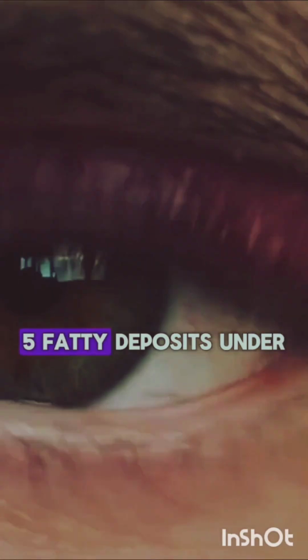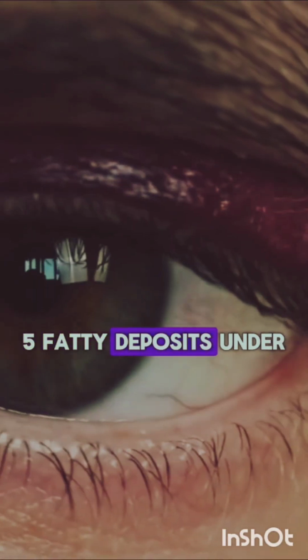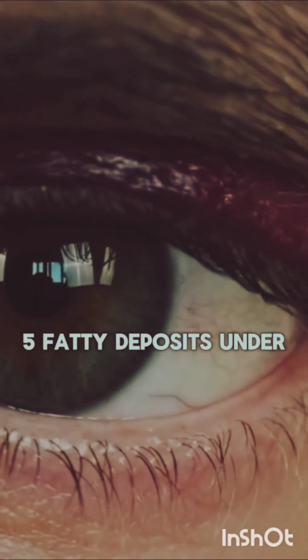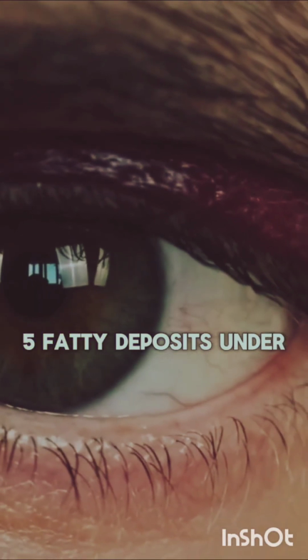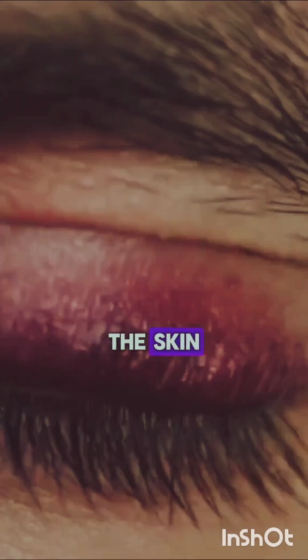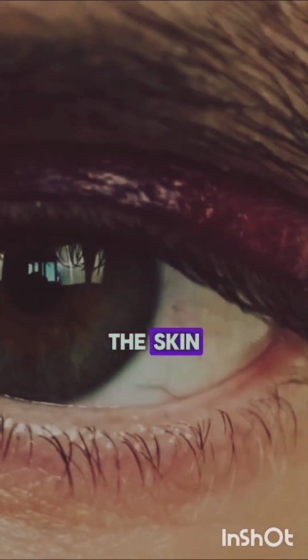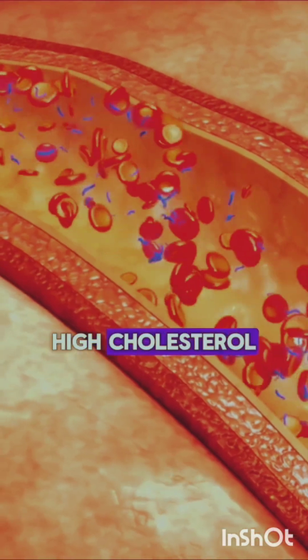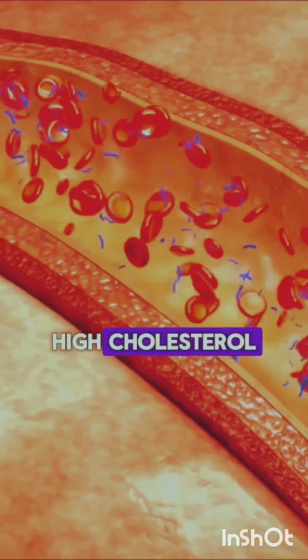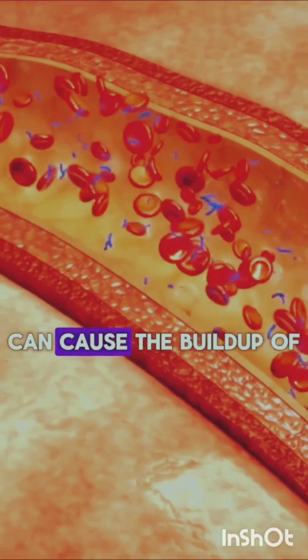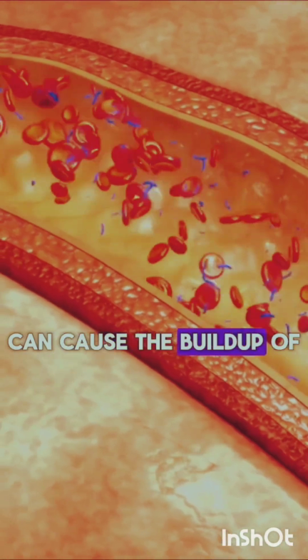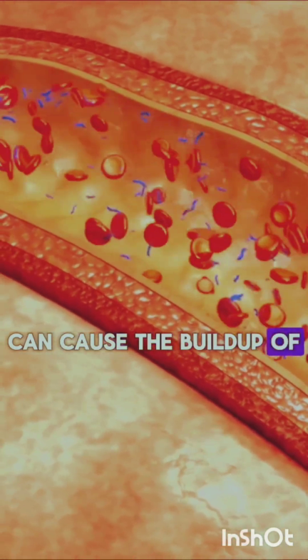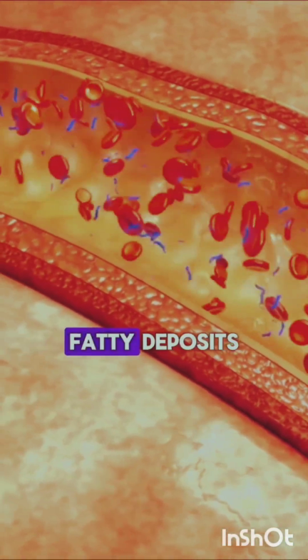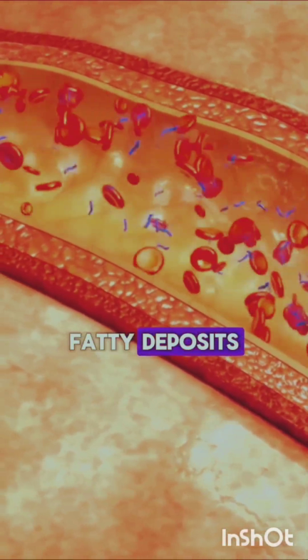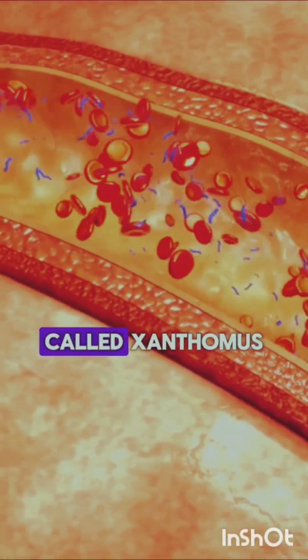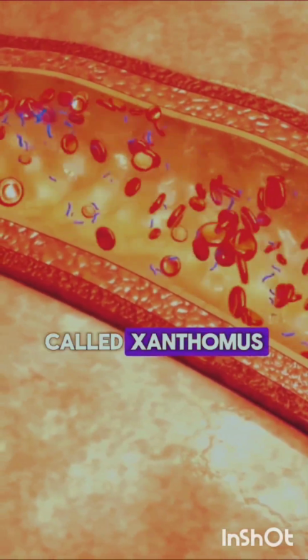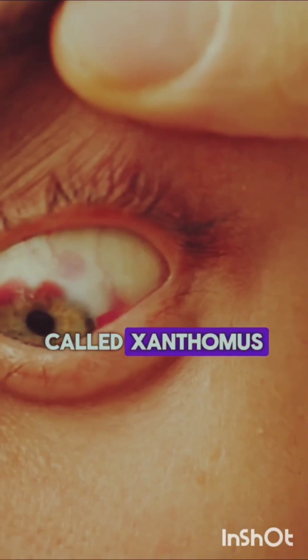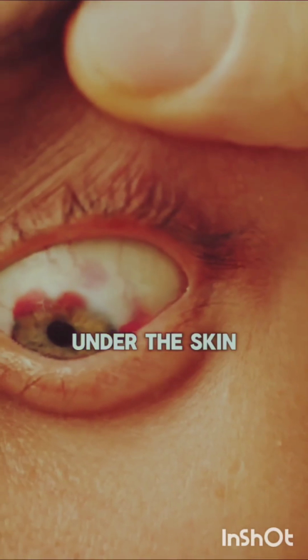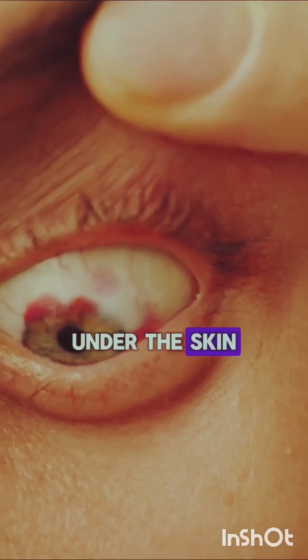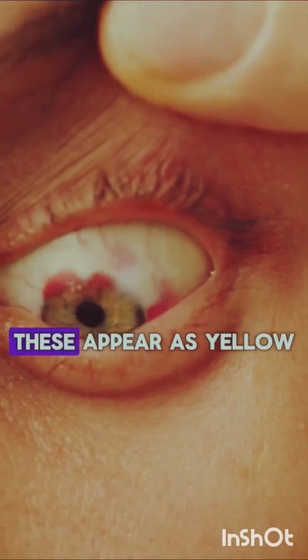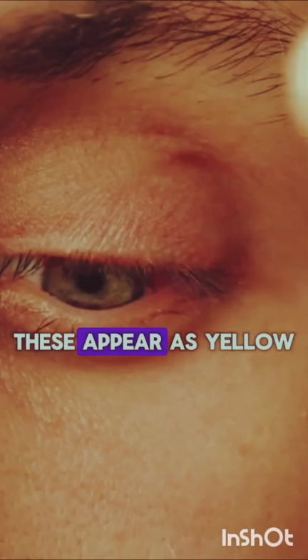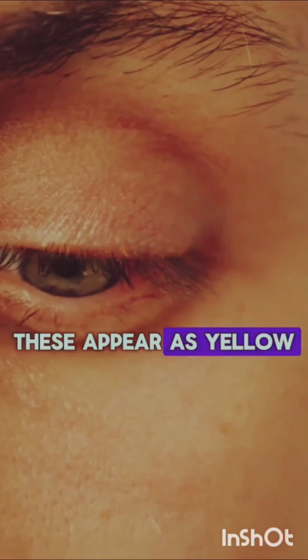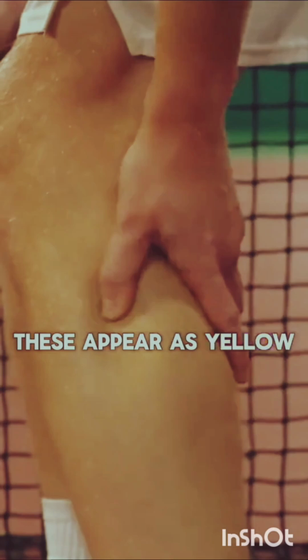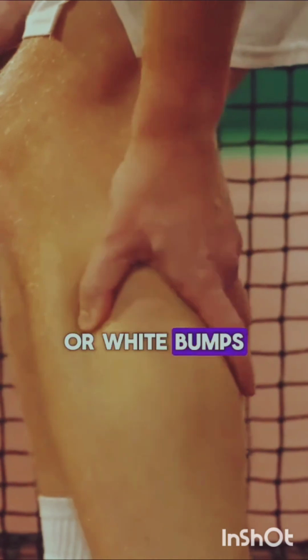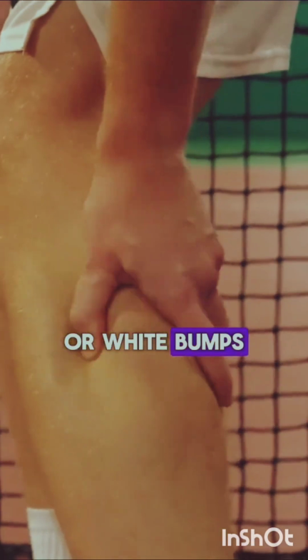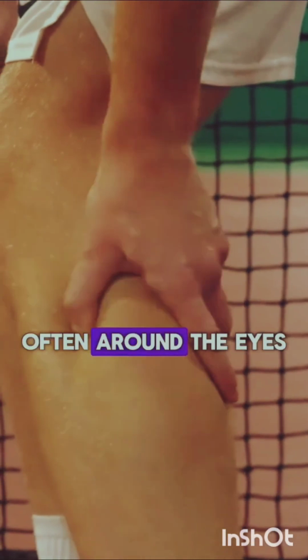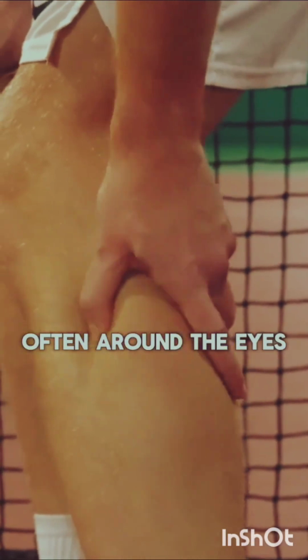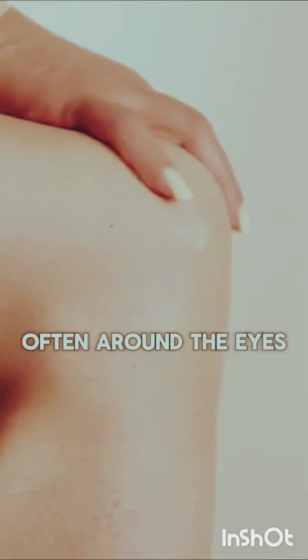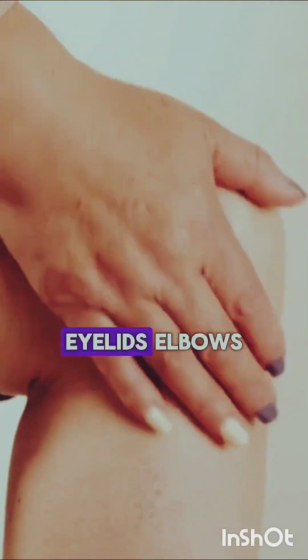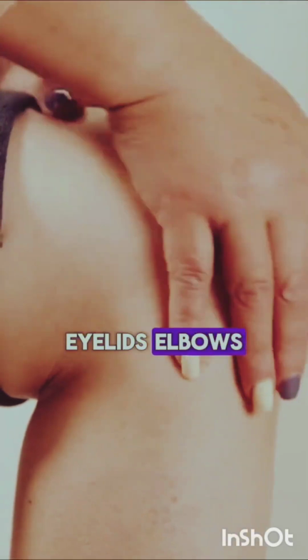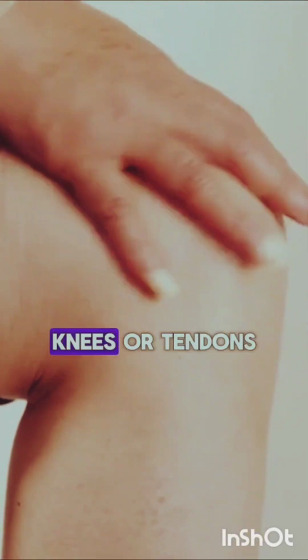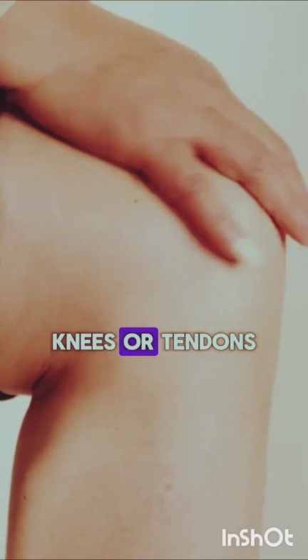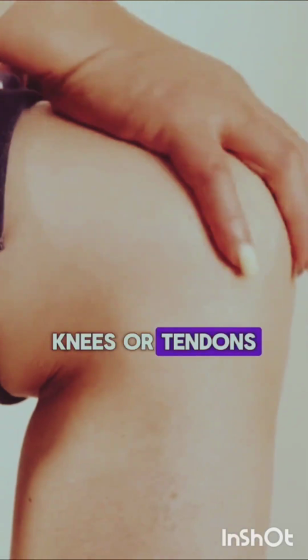5. Fatty deposits under the skin: High cholesterol can cause the buildup of fatty deposits, called xanthomas, under the skin. These appear as yellow or white bumps, often around the eyes, eyelids, elbows, knees, or tendons.